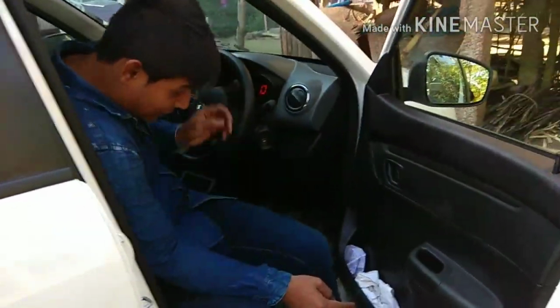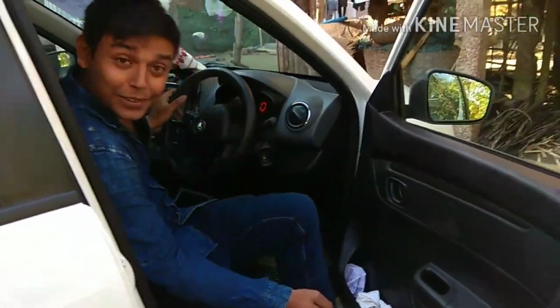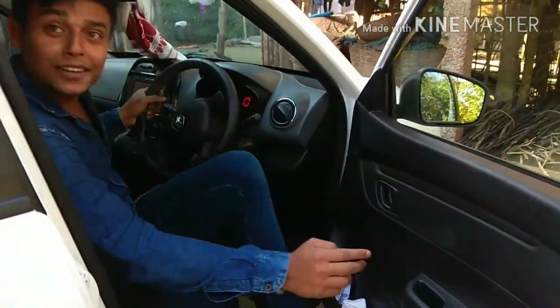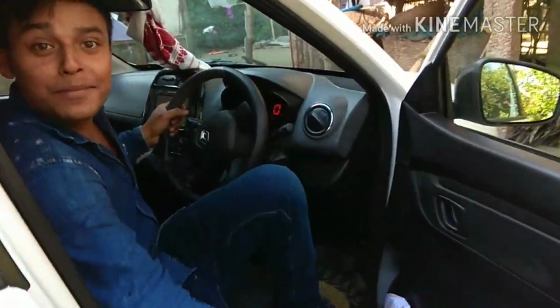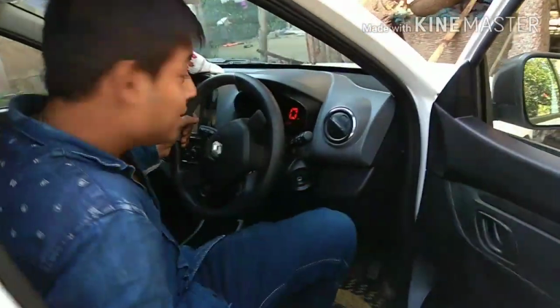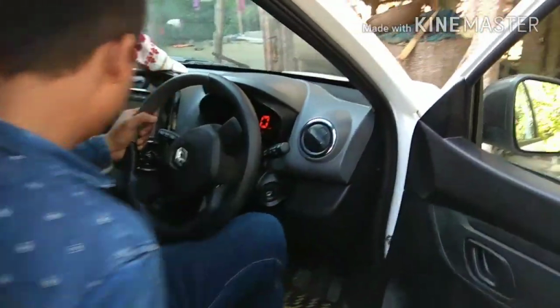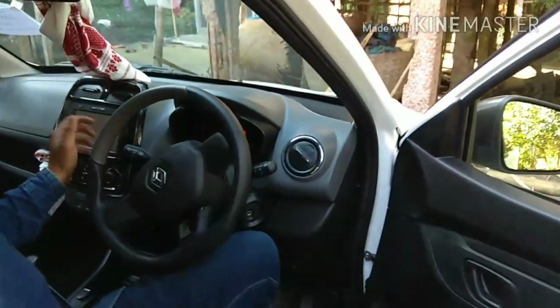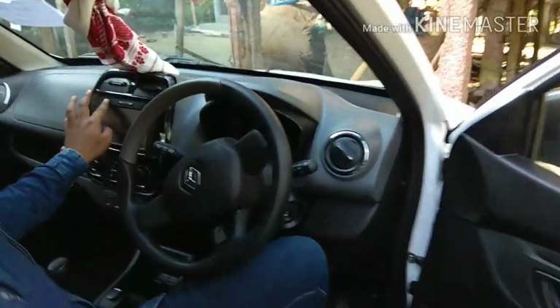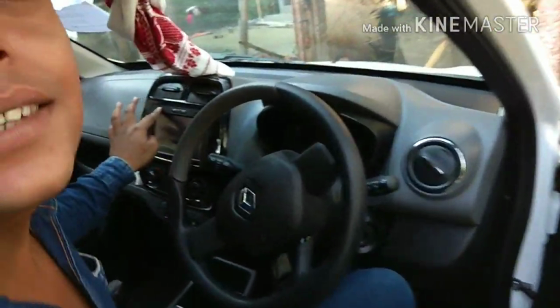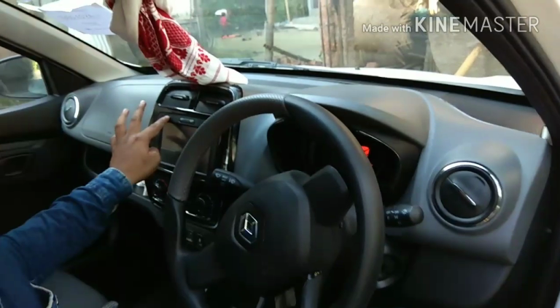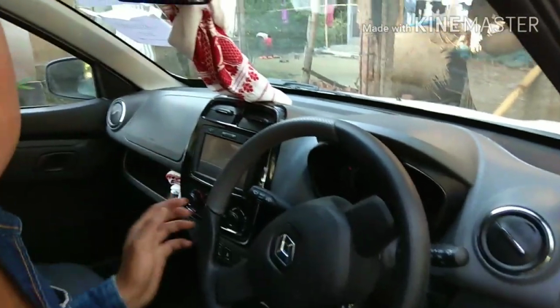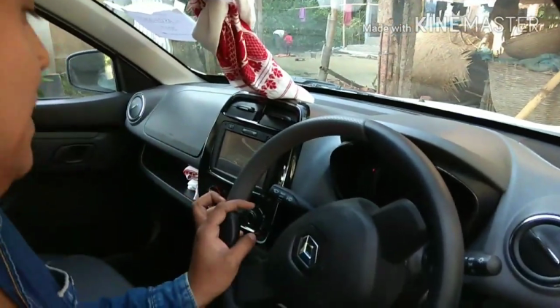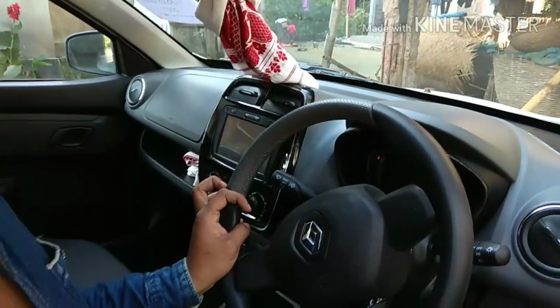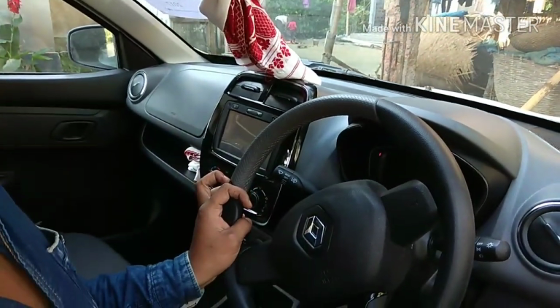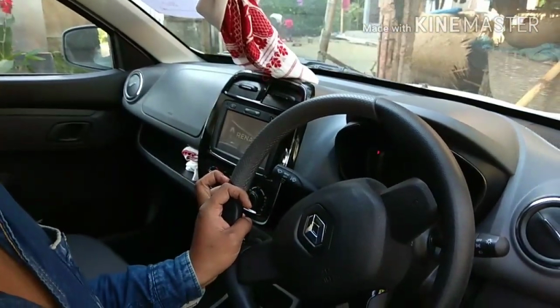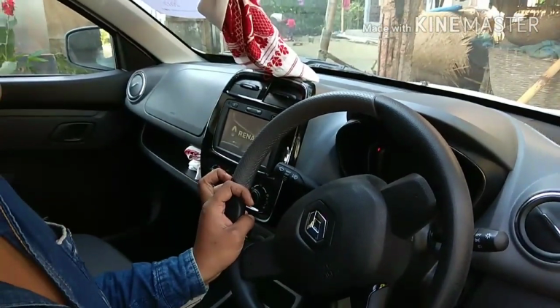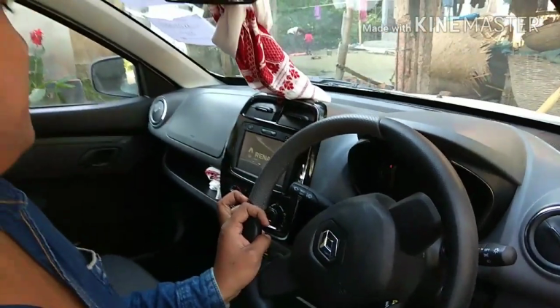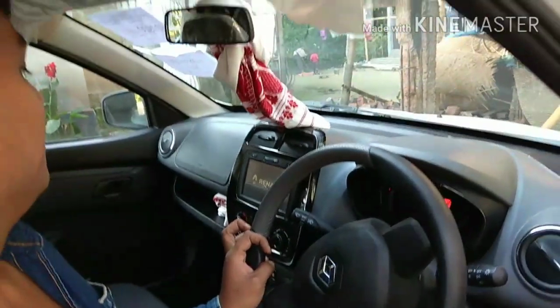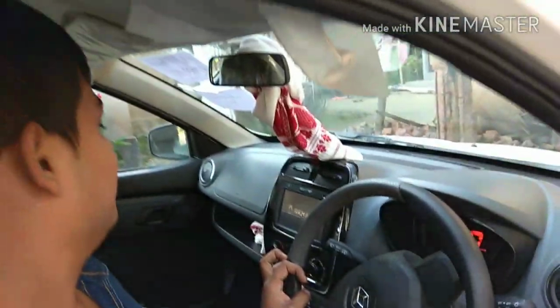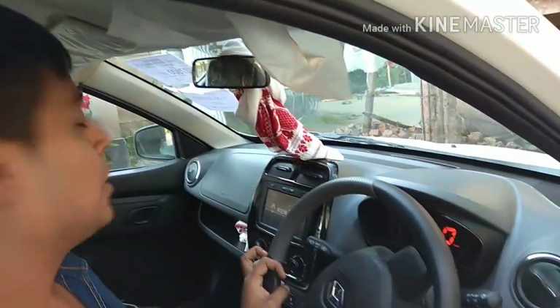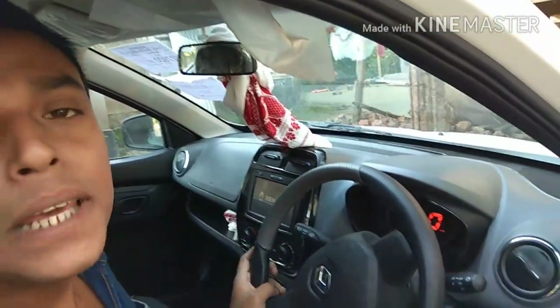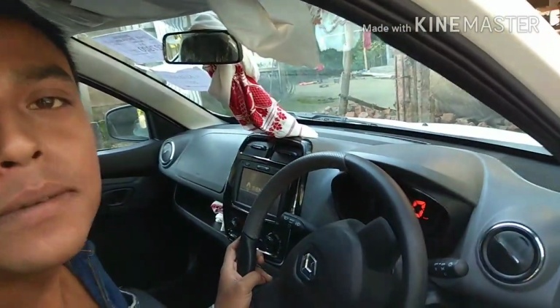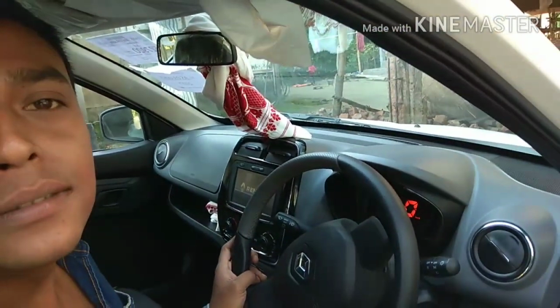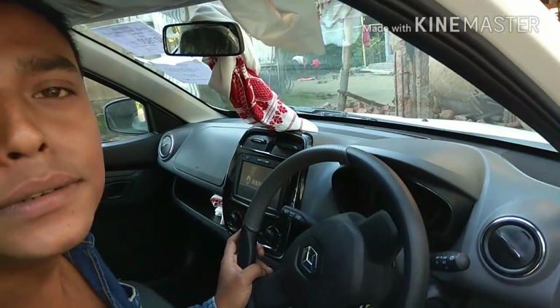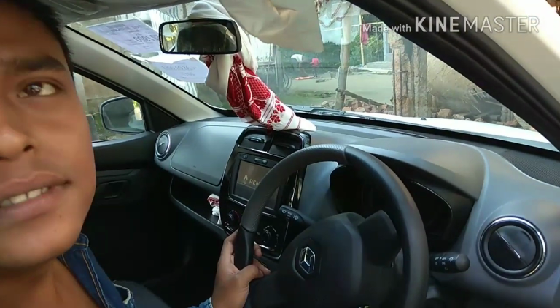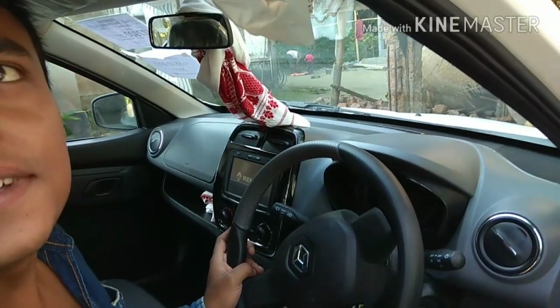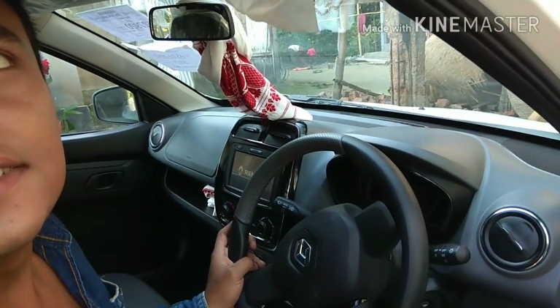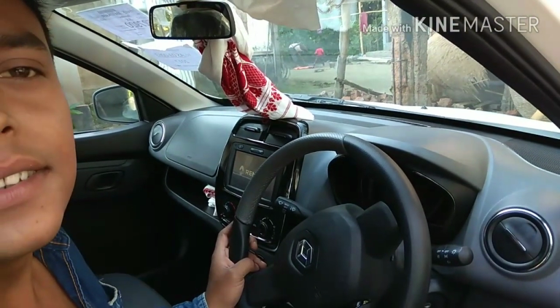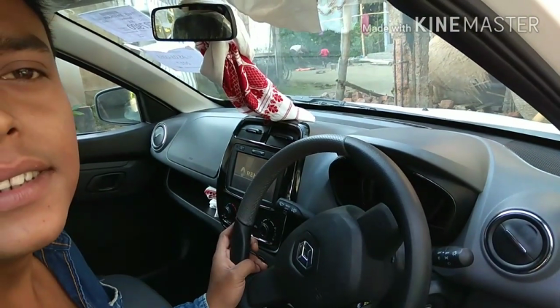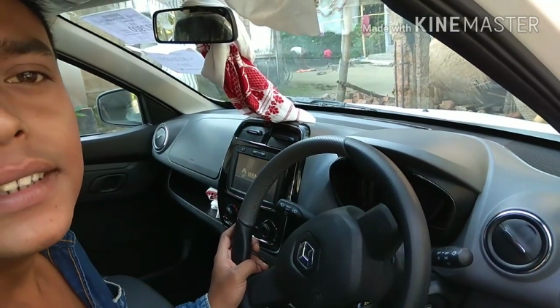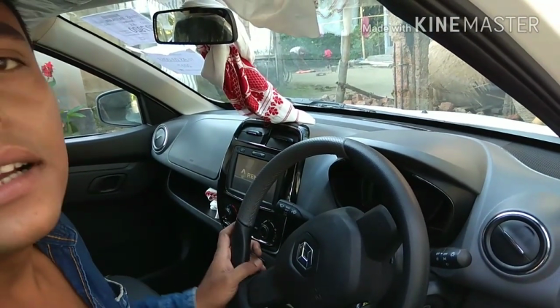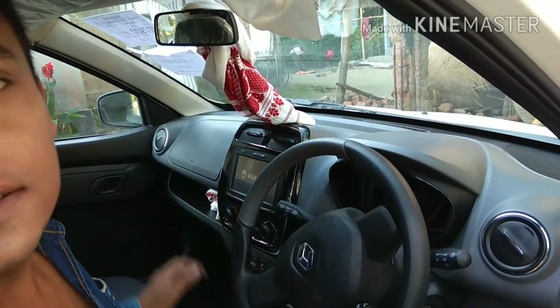In the interior, you can see that this is a hands-free setup. I have a map, Bluetooth, GPS, and all the facilities.